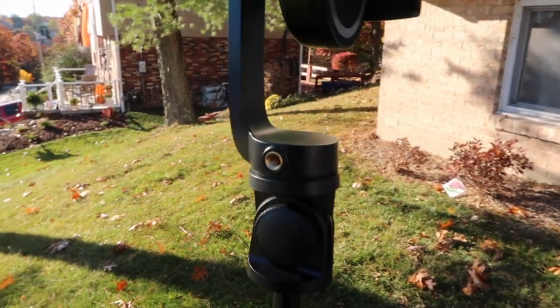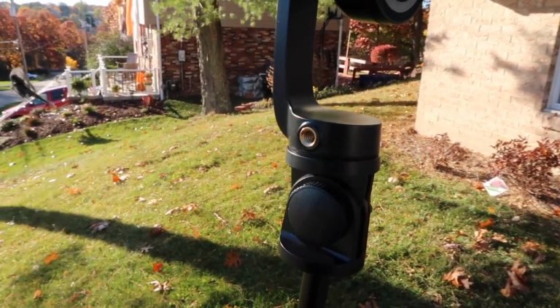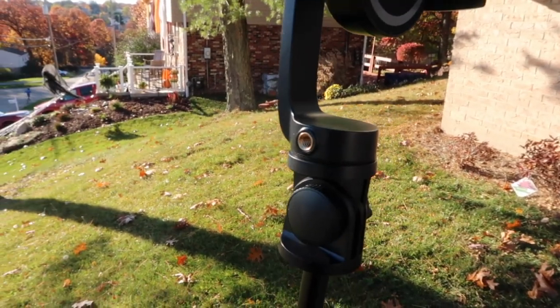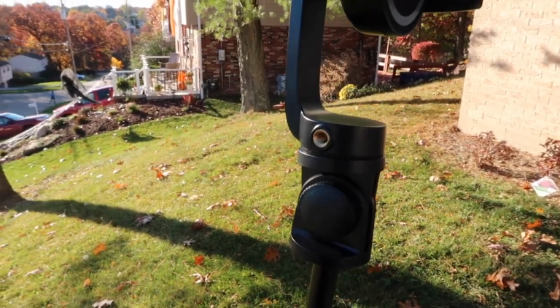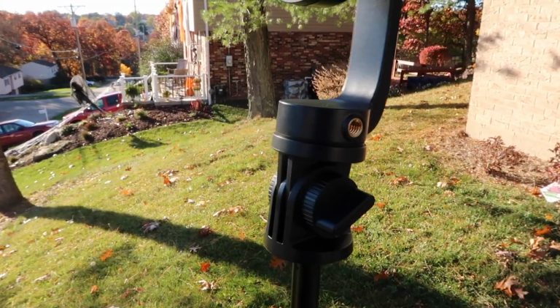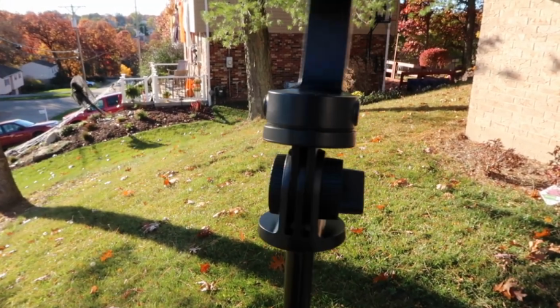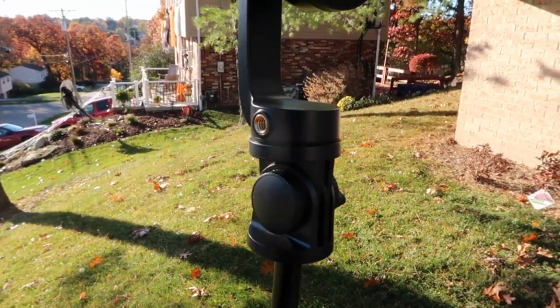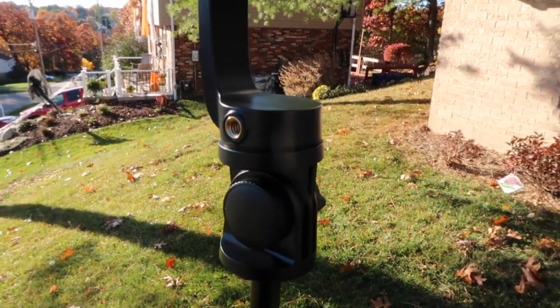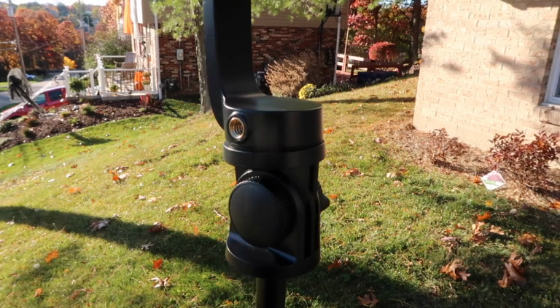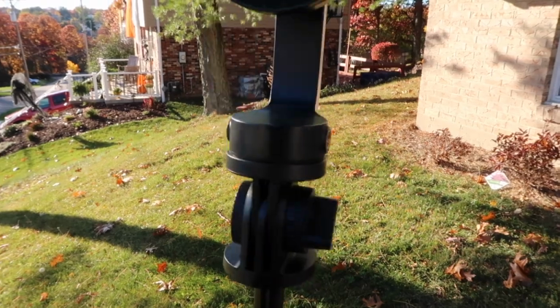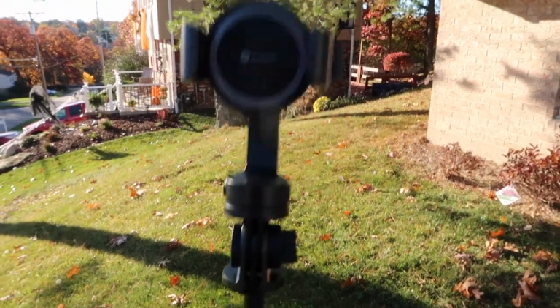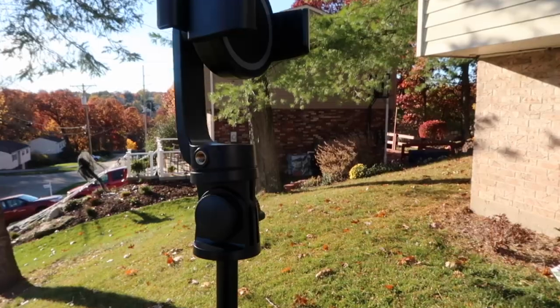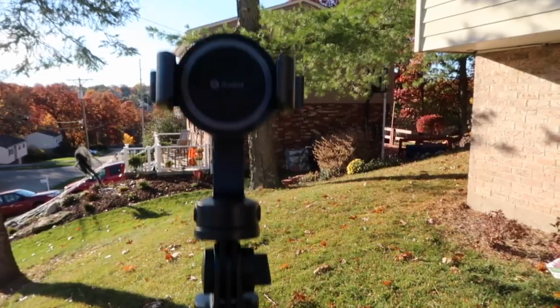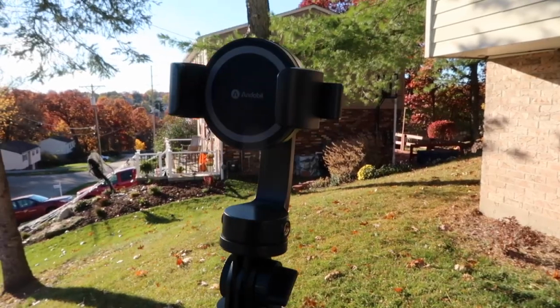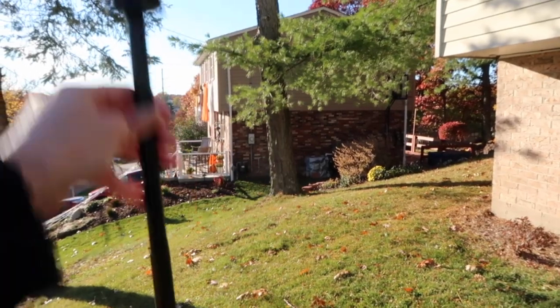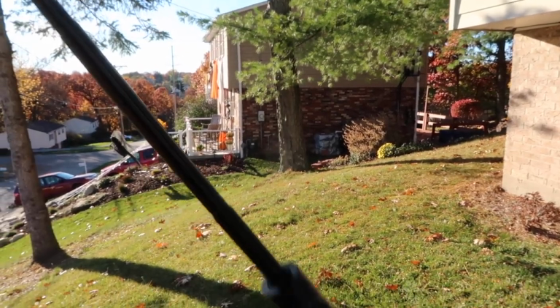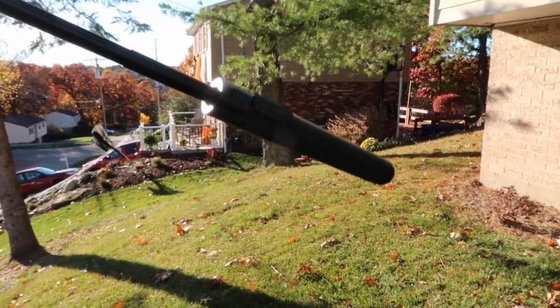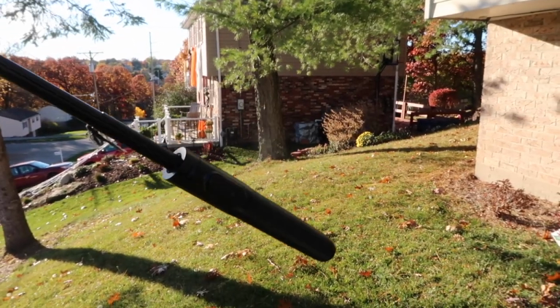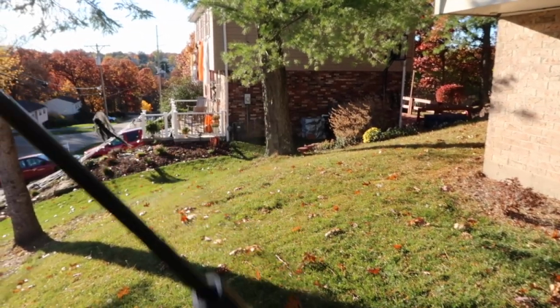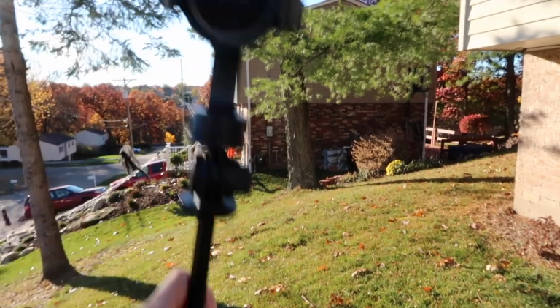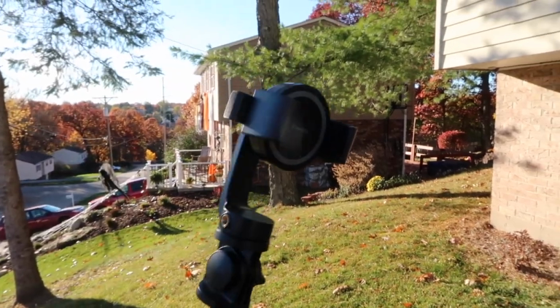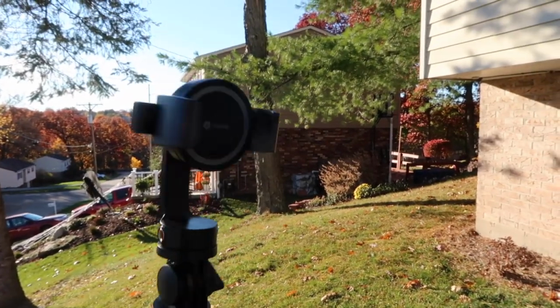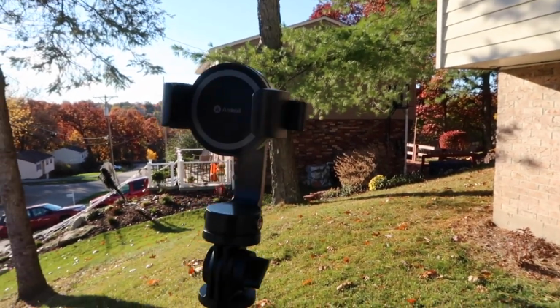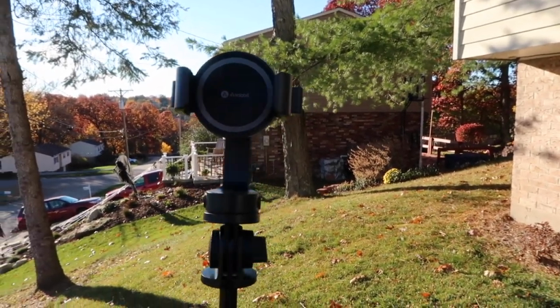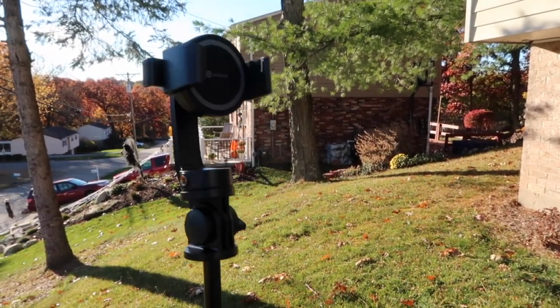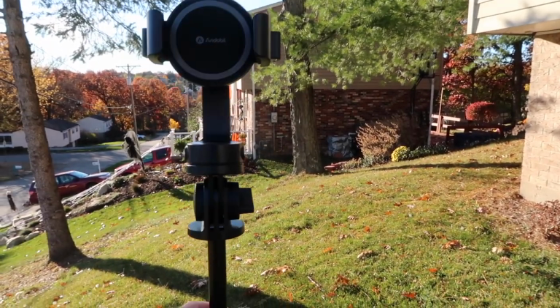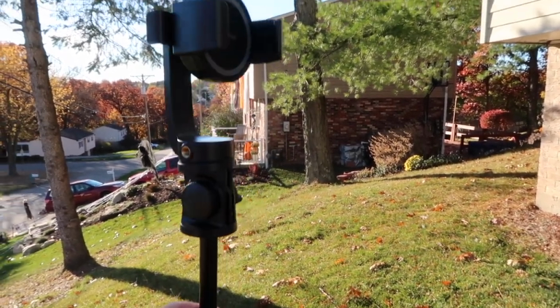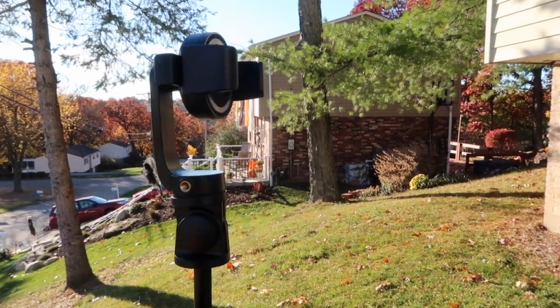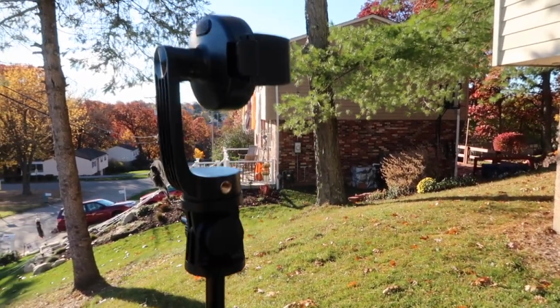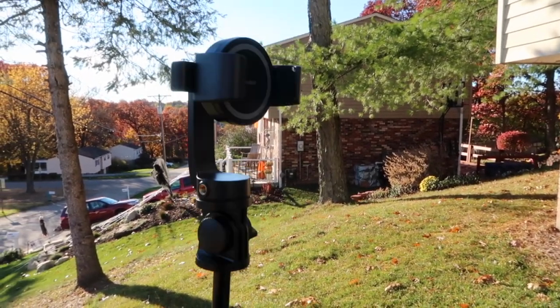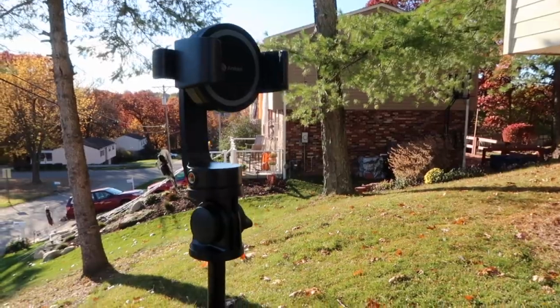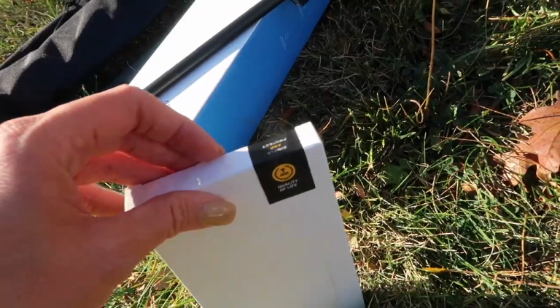Another pro about this product is it has compatibility with a microphone and fill light. You can see right here on each side you can connect a microphone and fill light, which is super convenient. We'll definitely be using this a lot, especially for photography and vlogging — this is perfect.